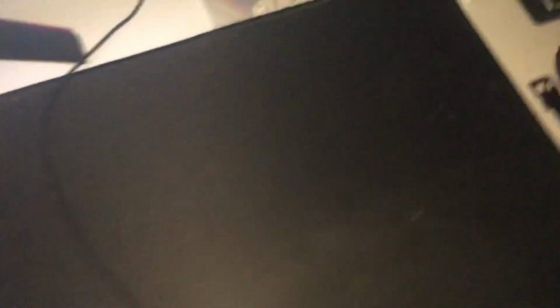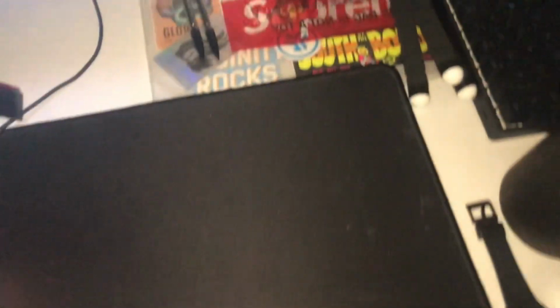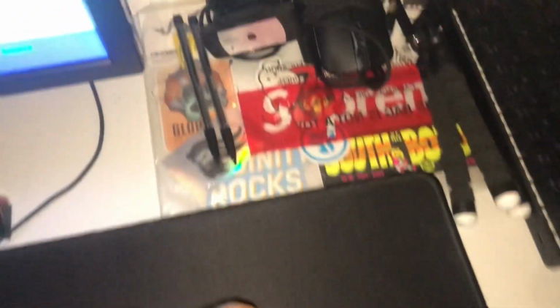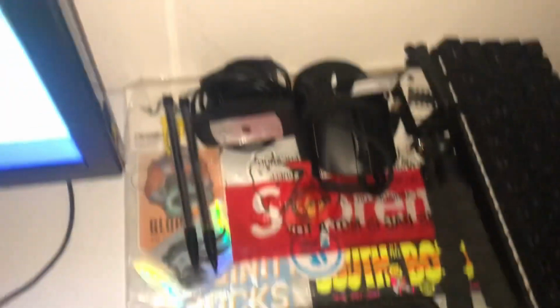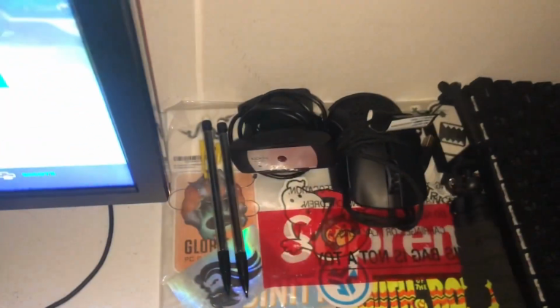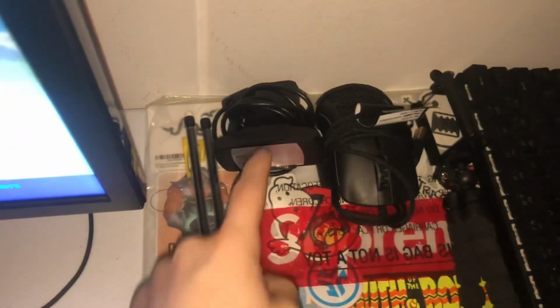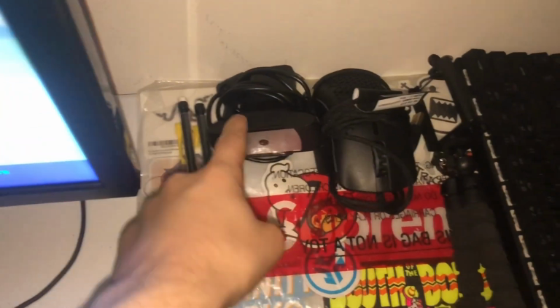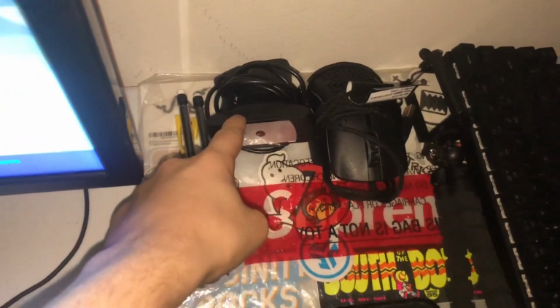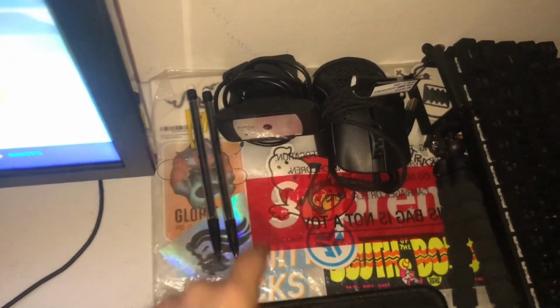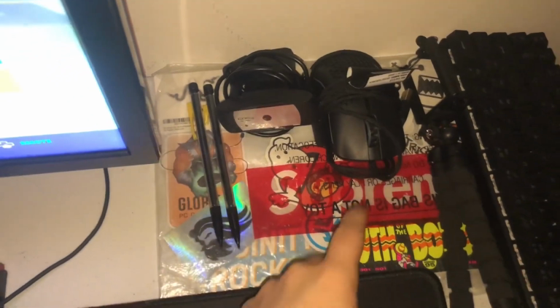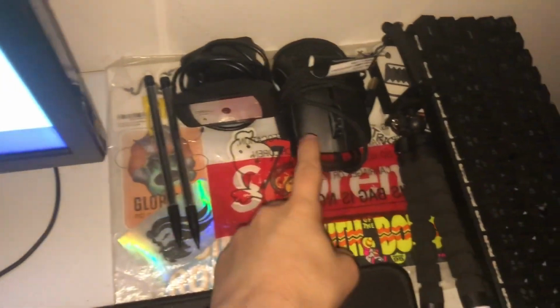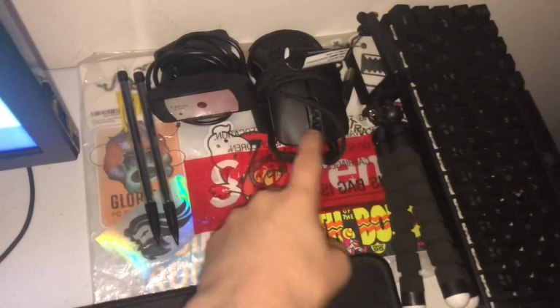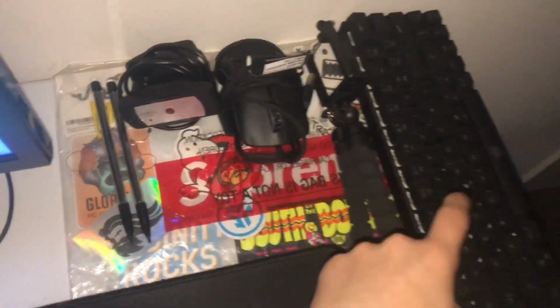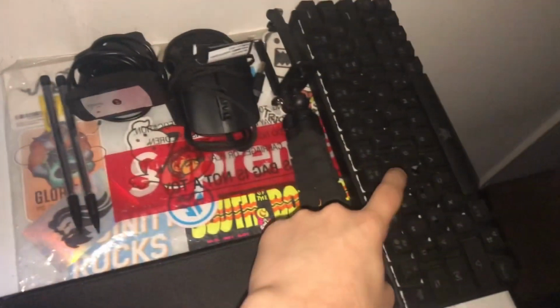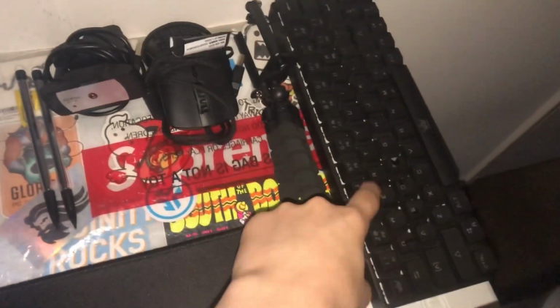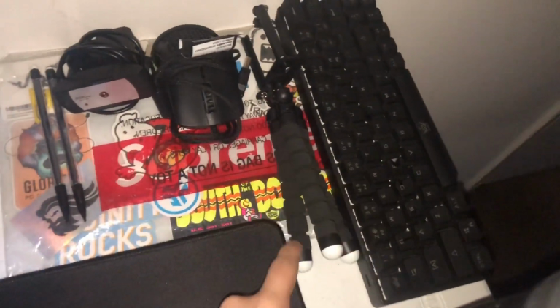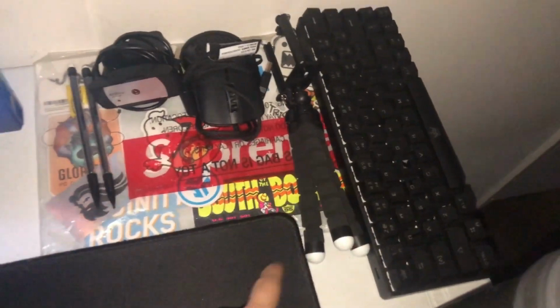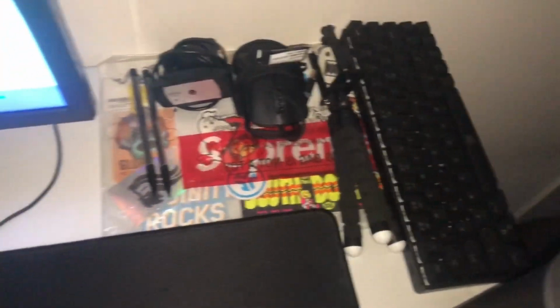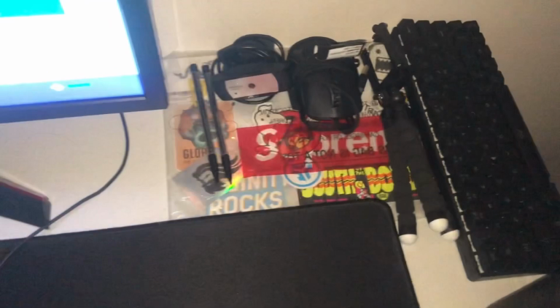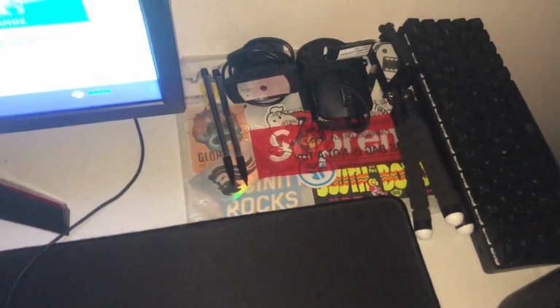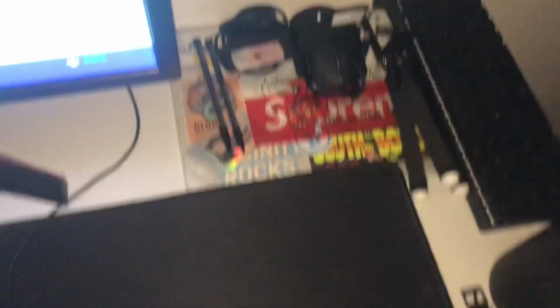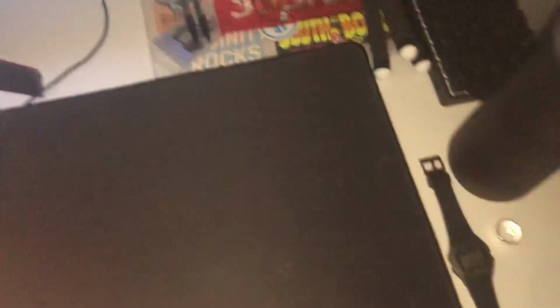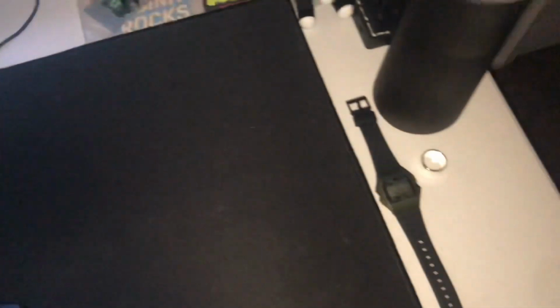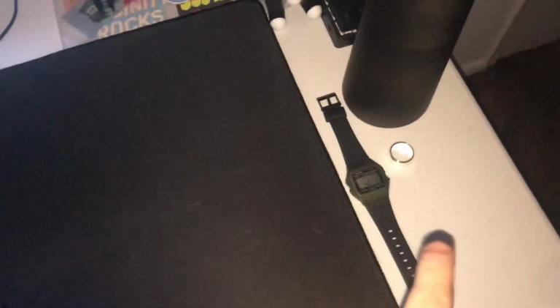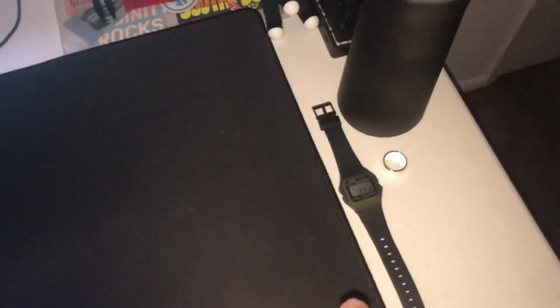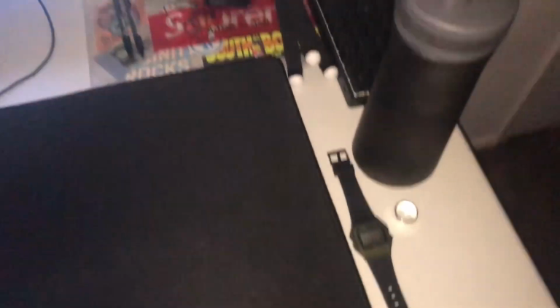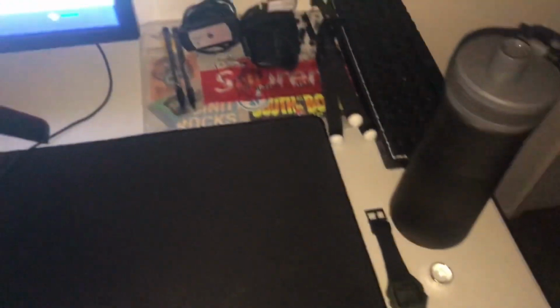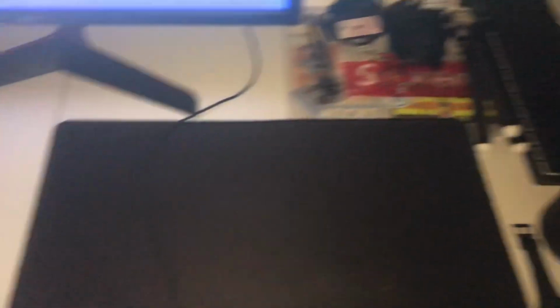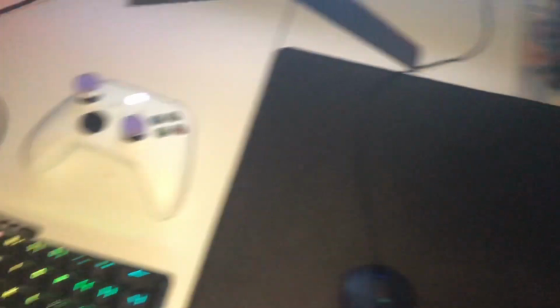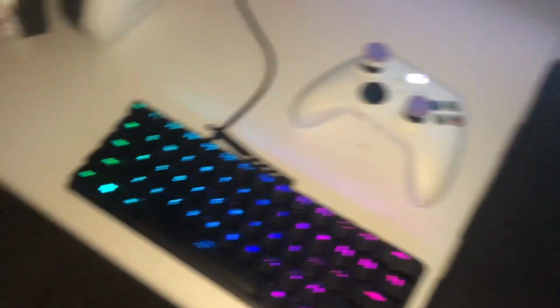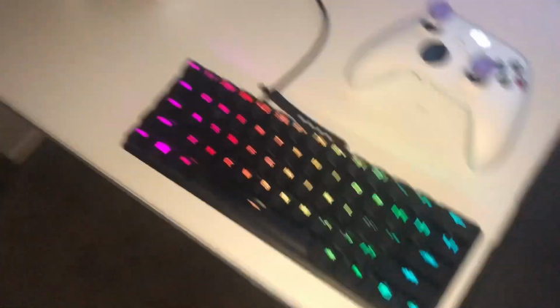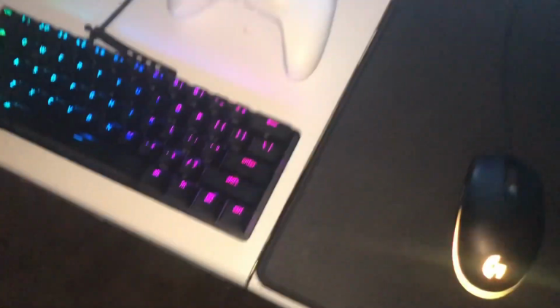Moving on over here, here are some accessories I have. There's my face cam slash hand cam. There's my Glorious Model O, my DK63, and my tripod where I used to film POV videos. There's also a watch and a ring I have.